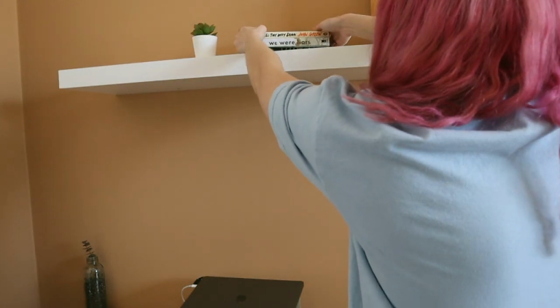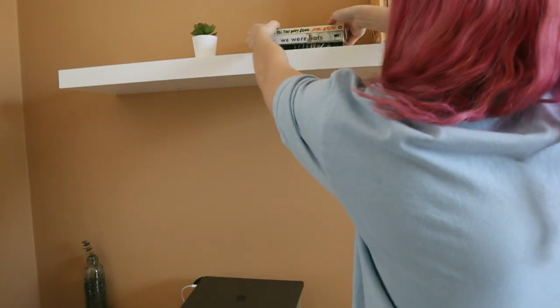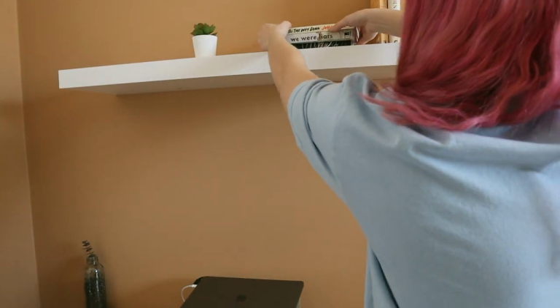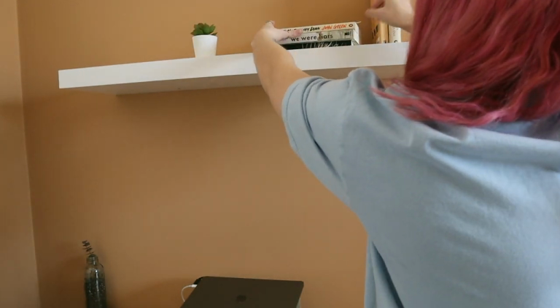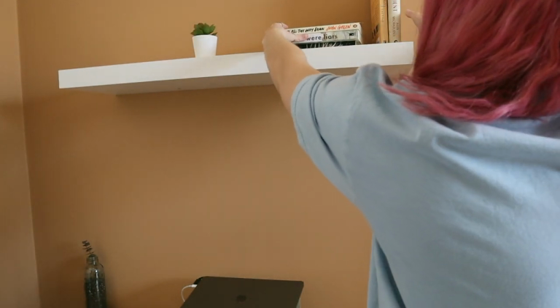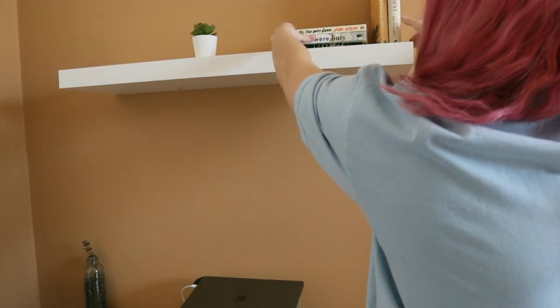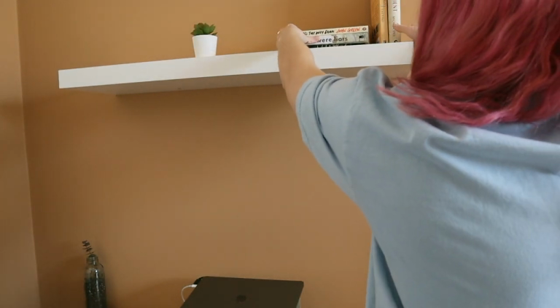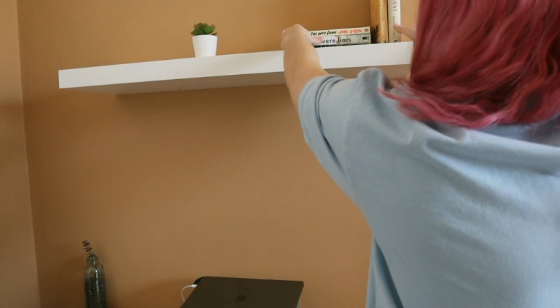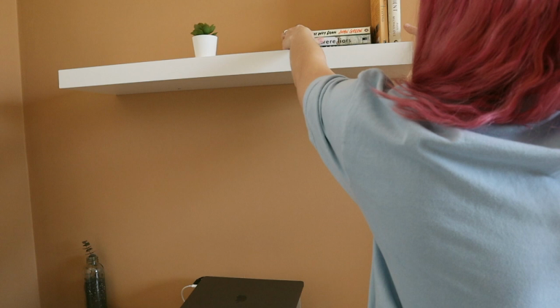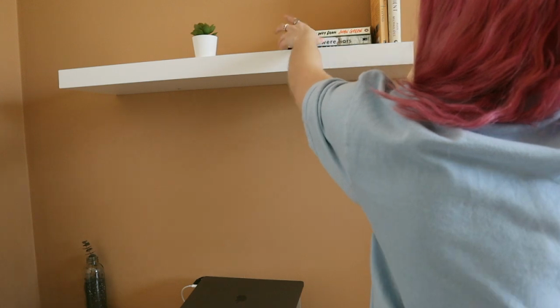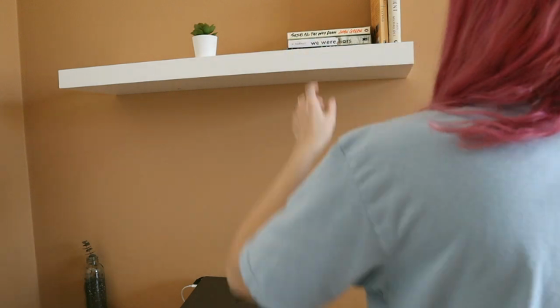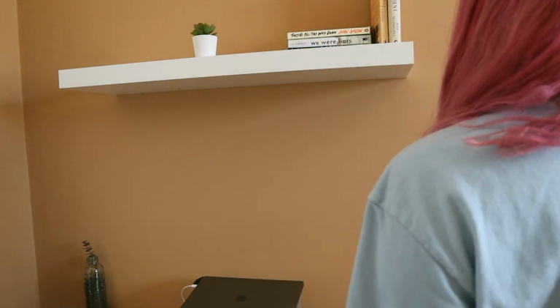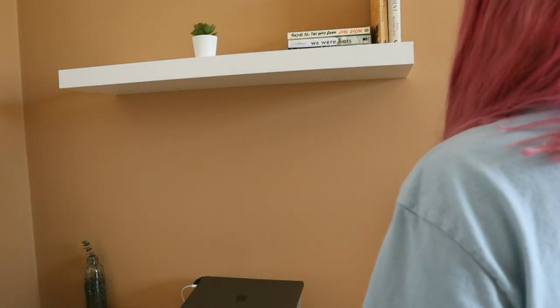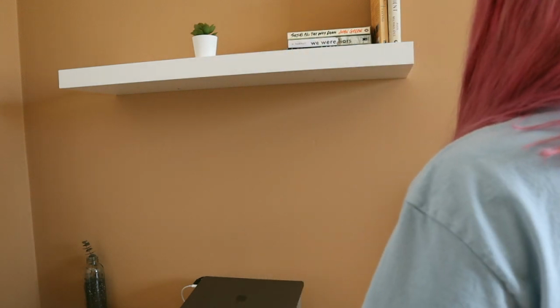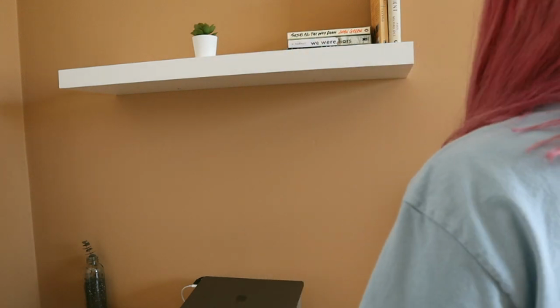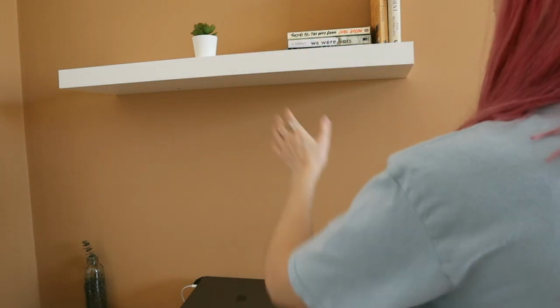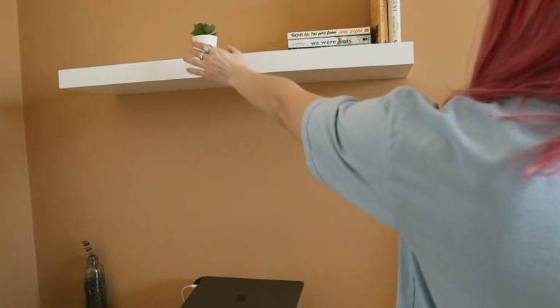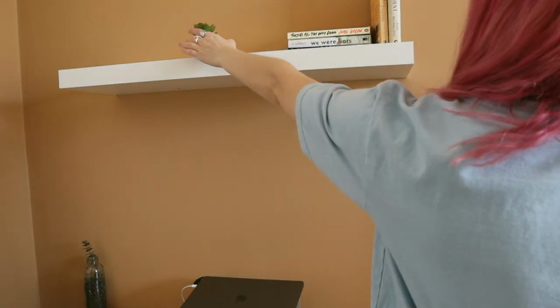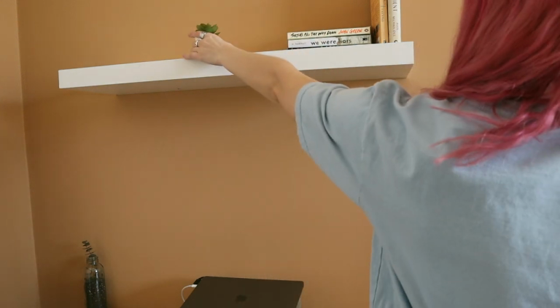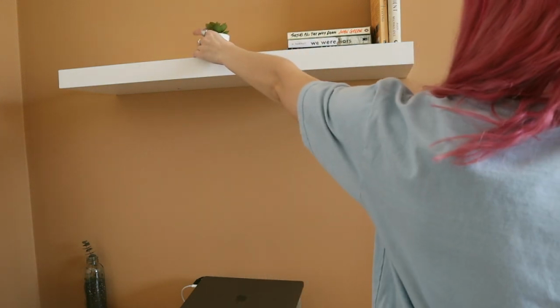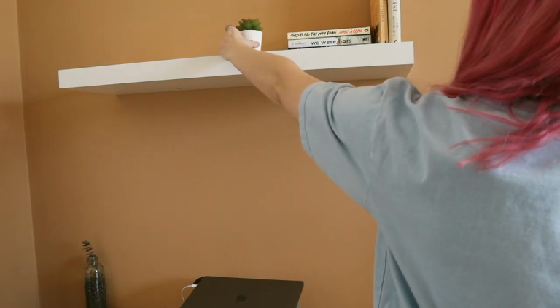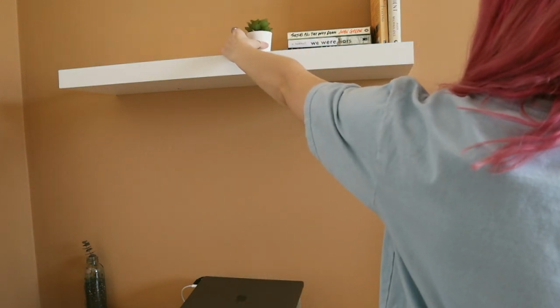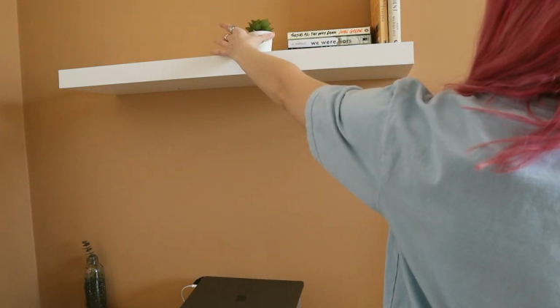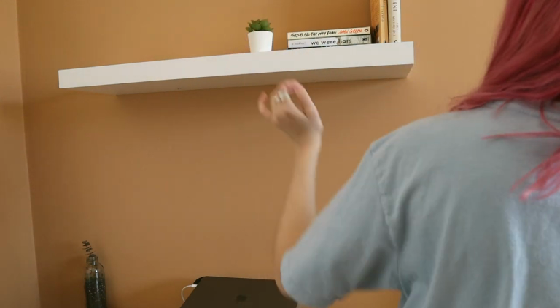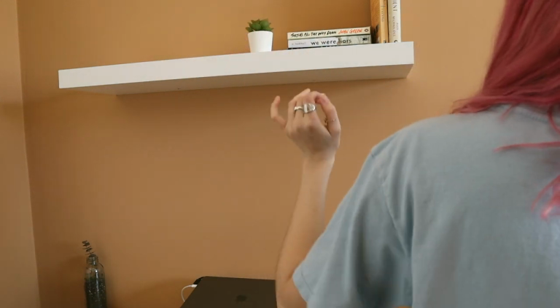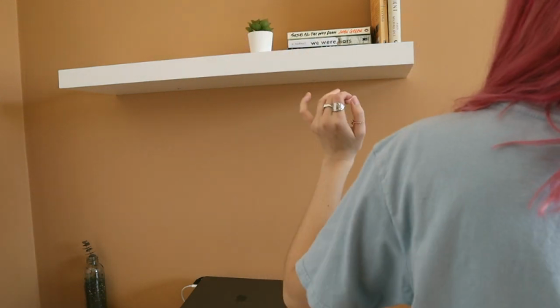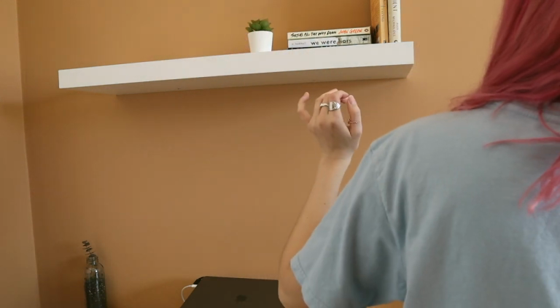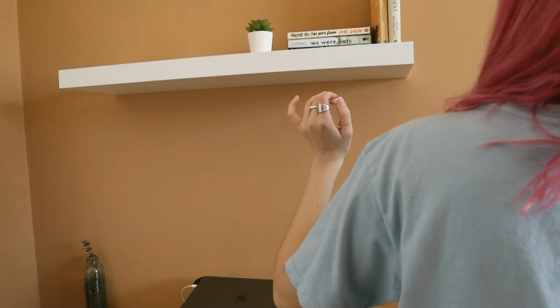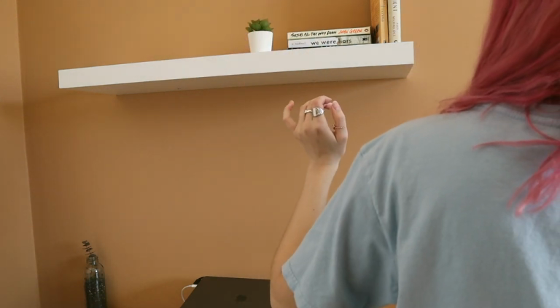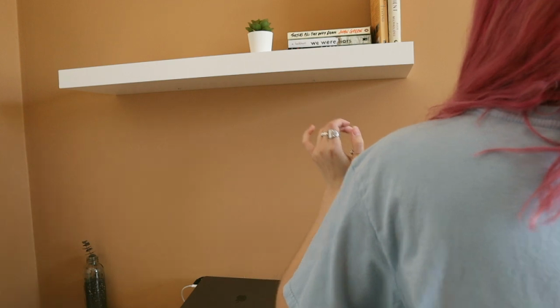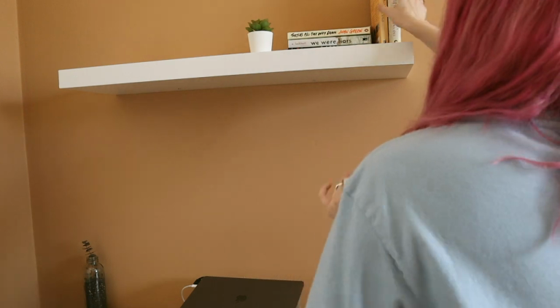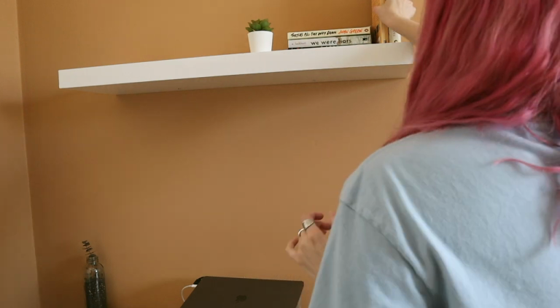Should I do them sideways or should I use the plants as a bookend? I don't know — it's on my shelf, whatever you want.